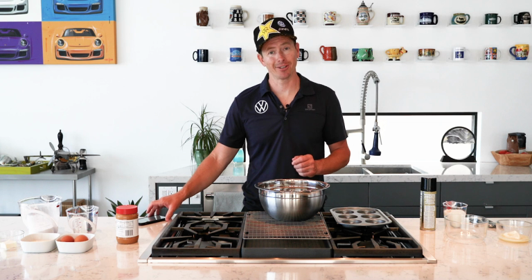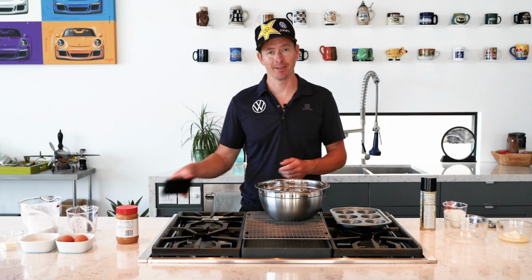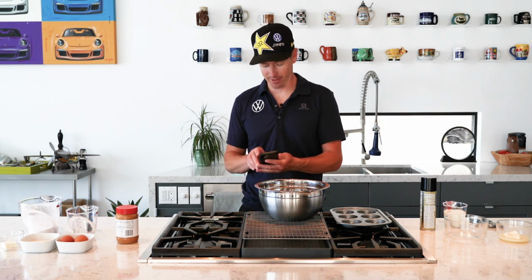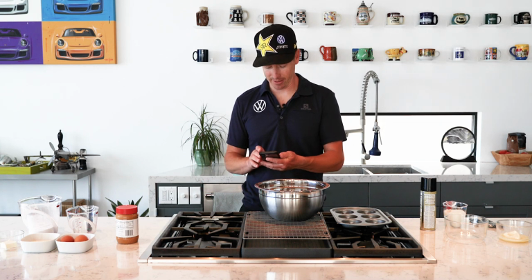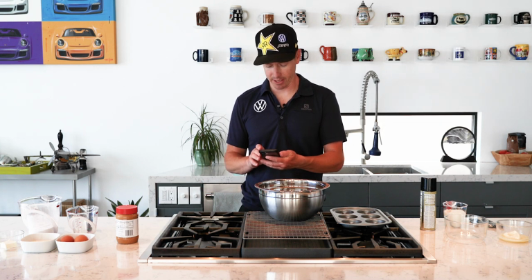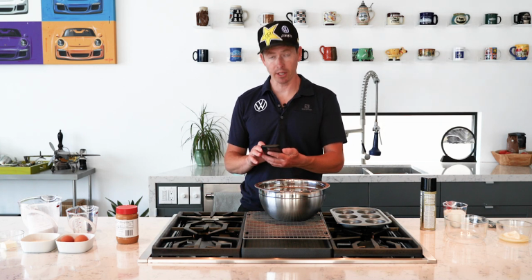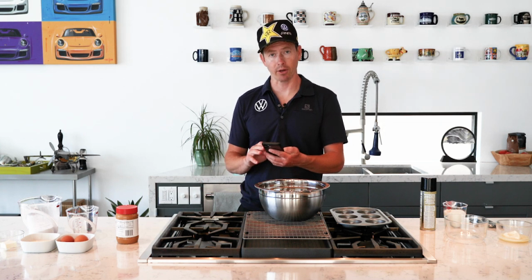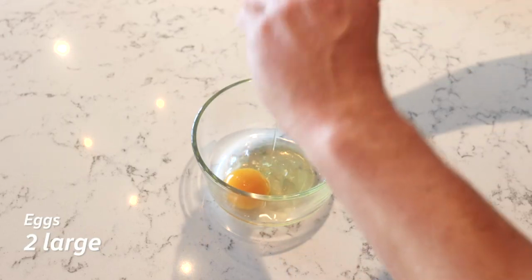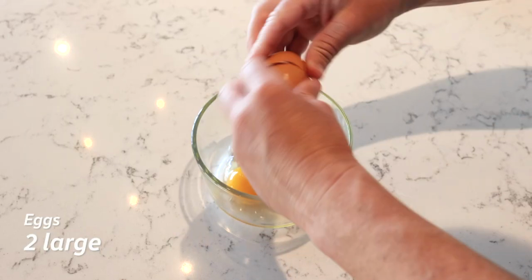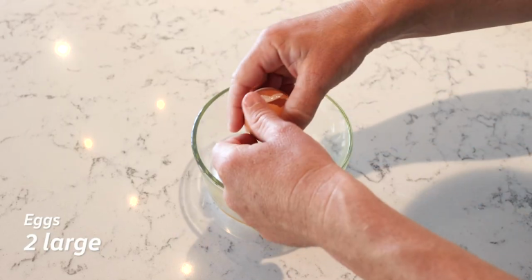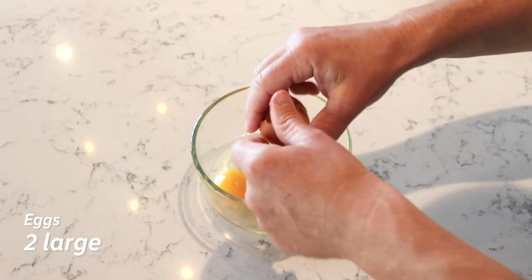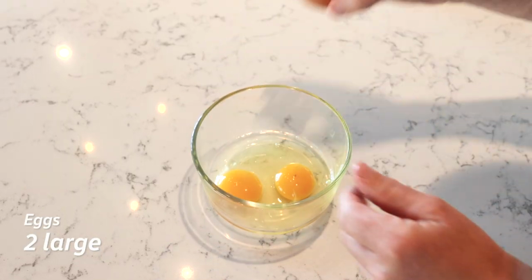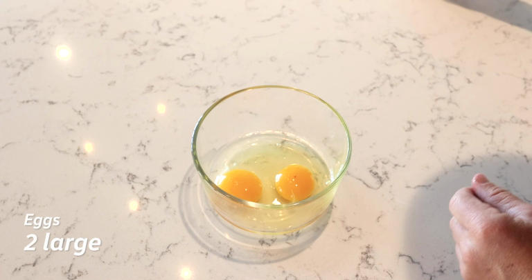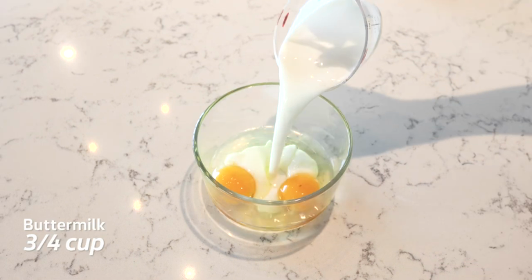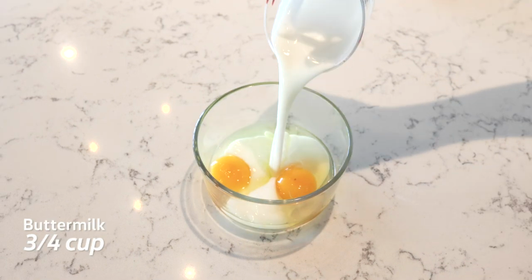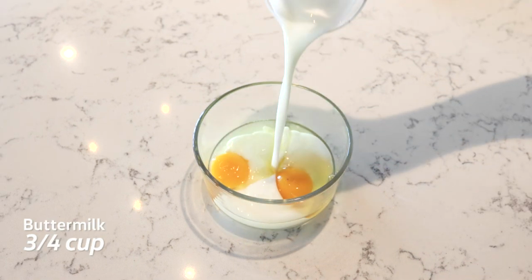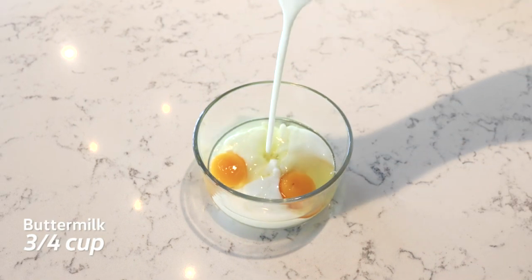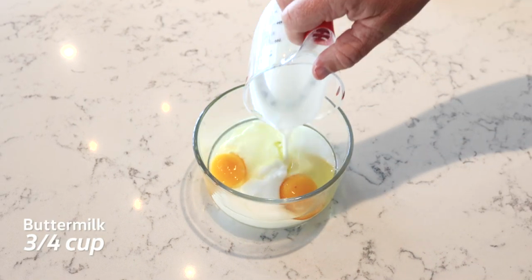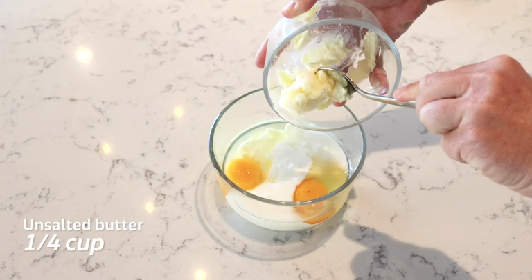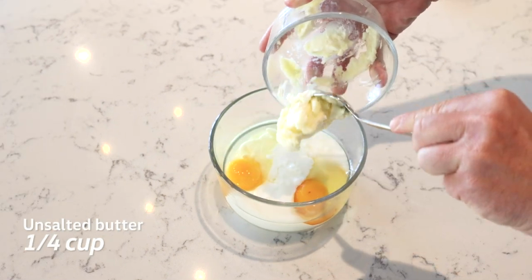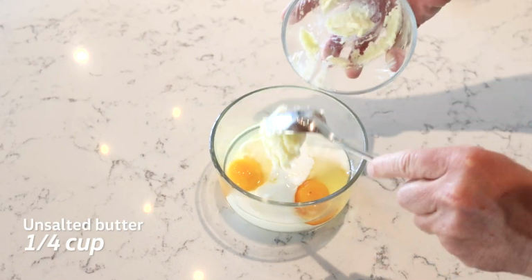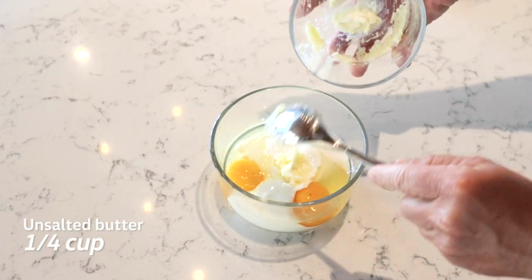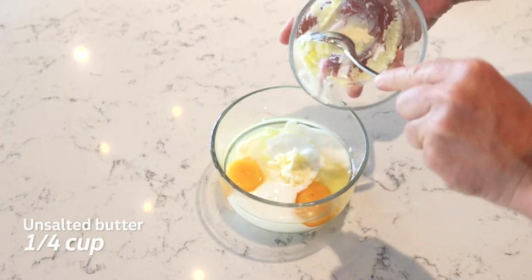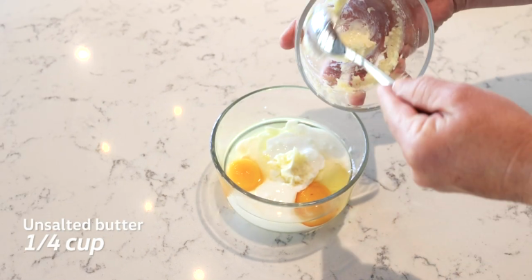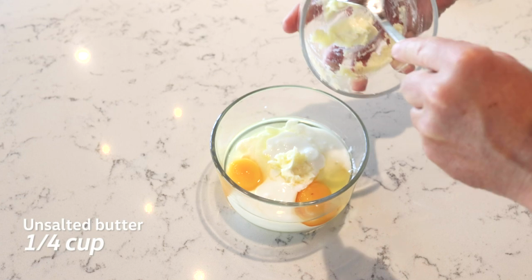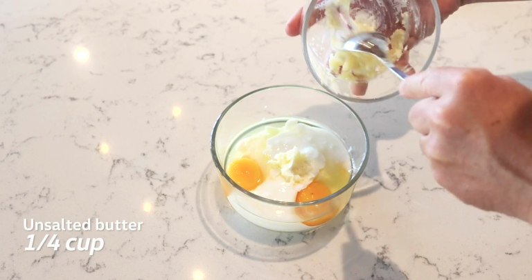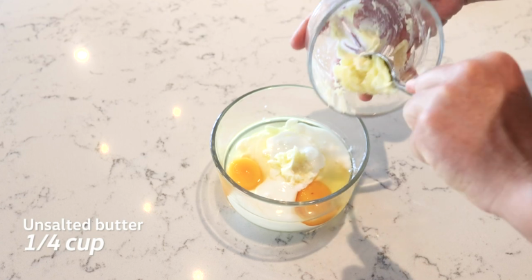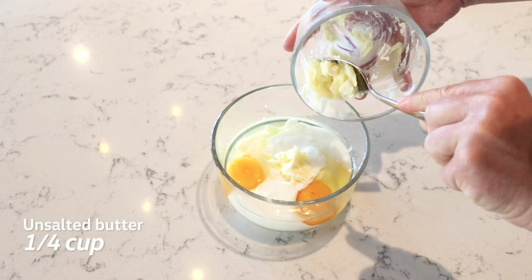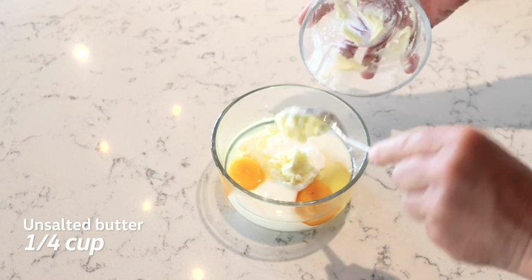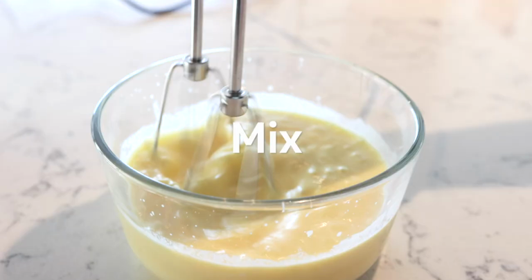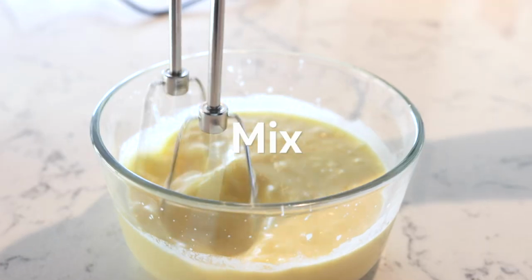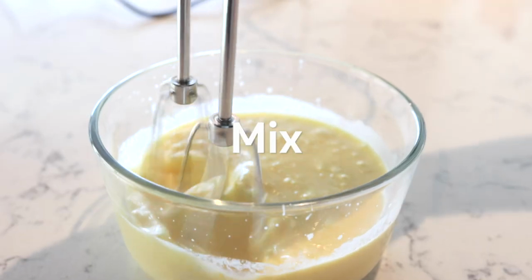Now on to the wet ingredients. For that we need two large eggs, three quarters of a cup buttermilk, one quarter cup of unsalted butter — preferably melted and then cooled — and we'll mix those up in a bowl.